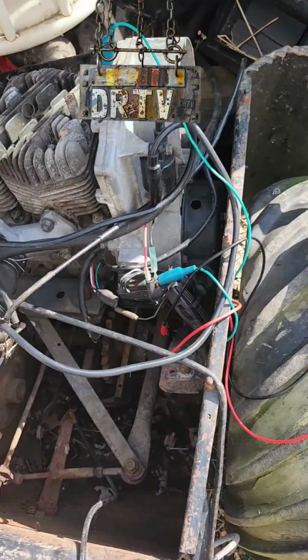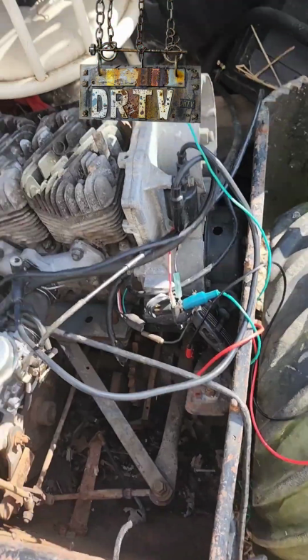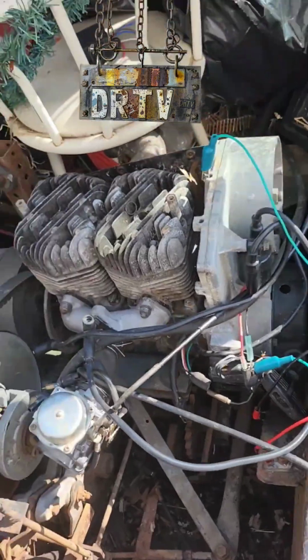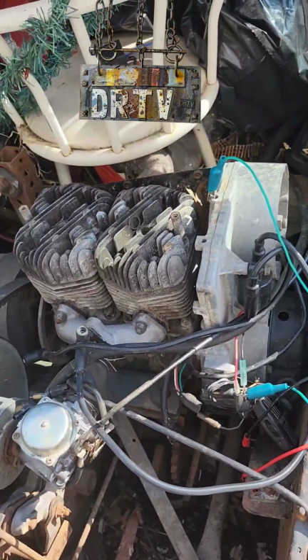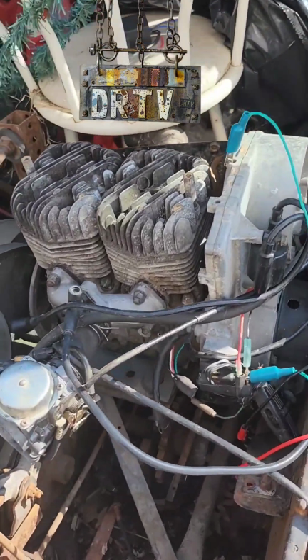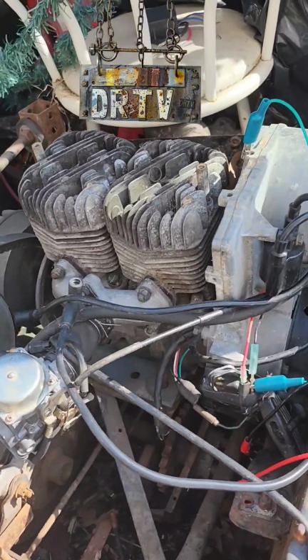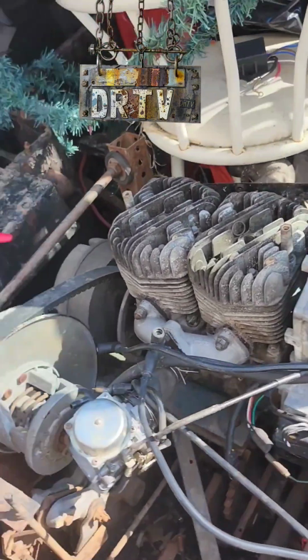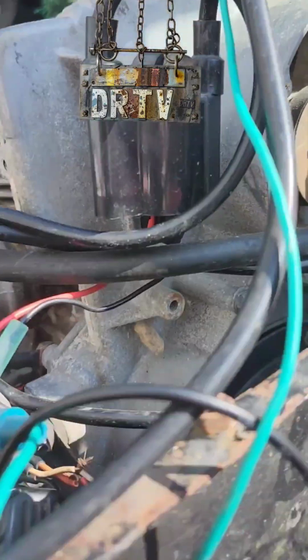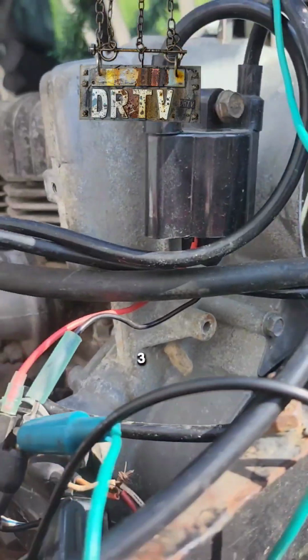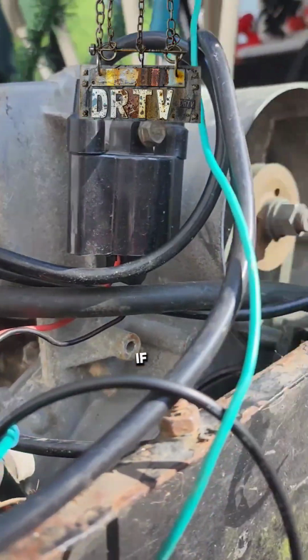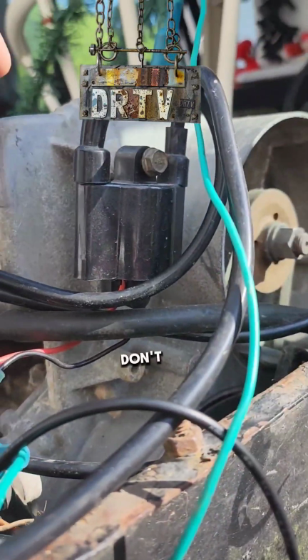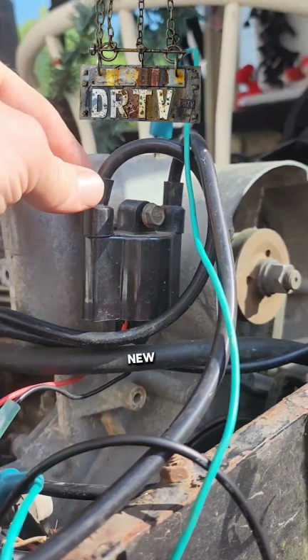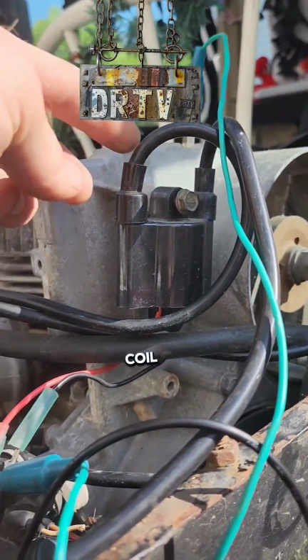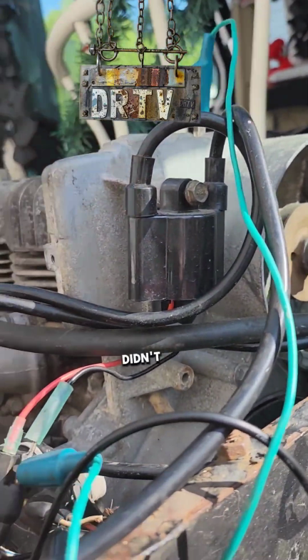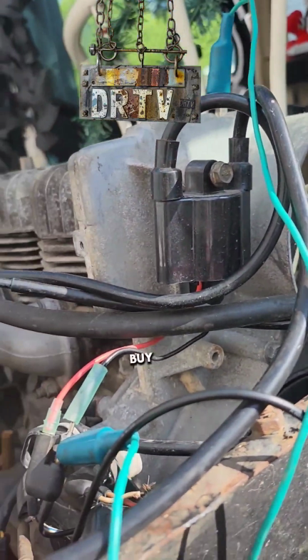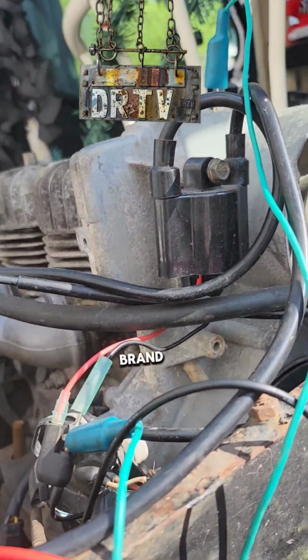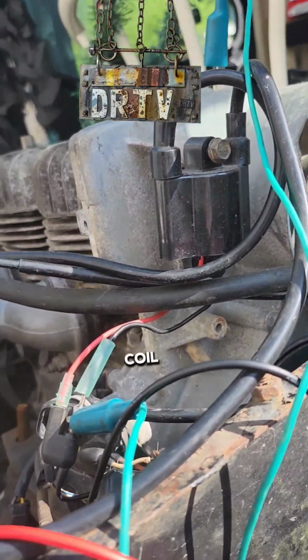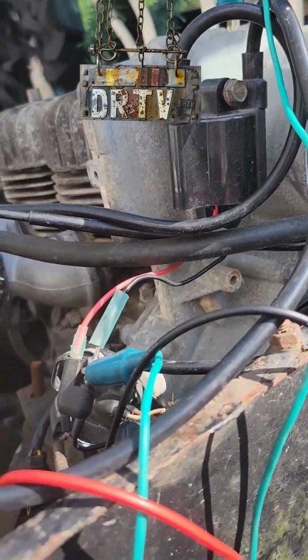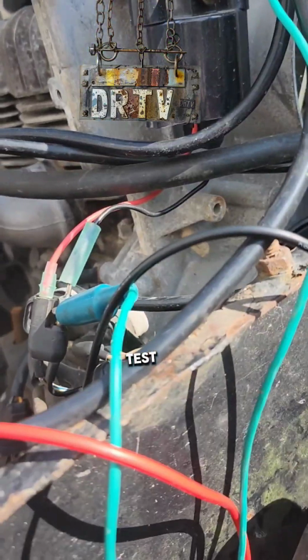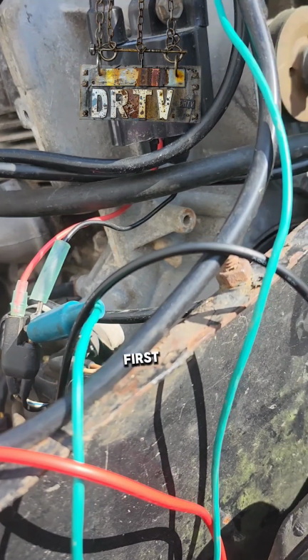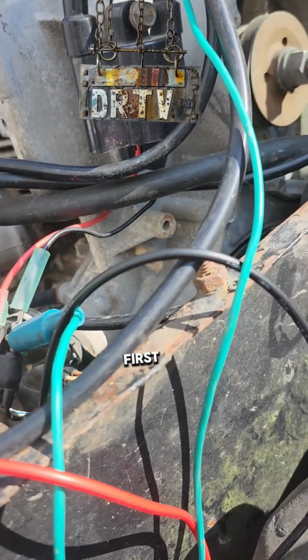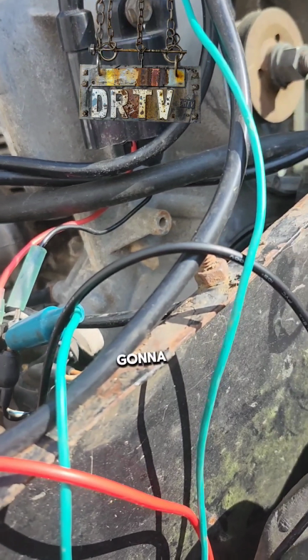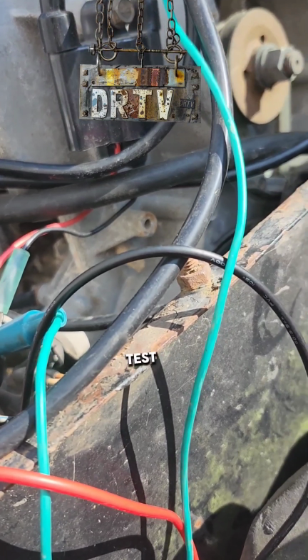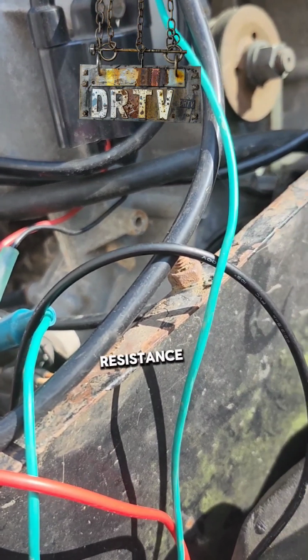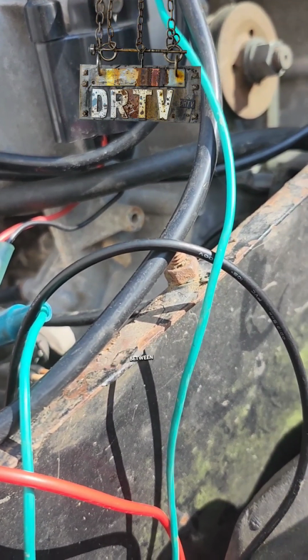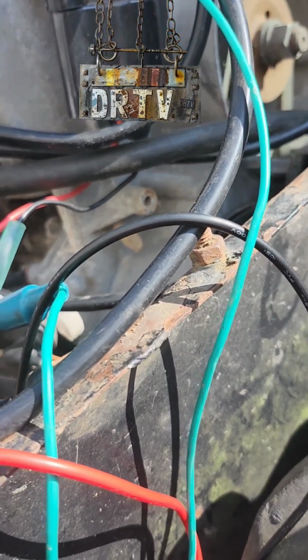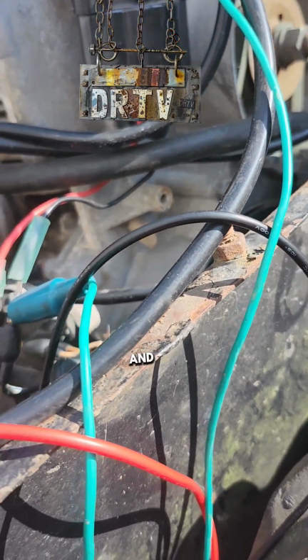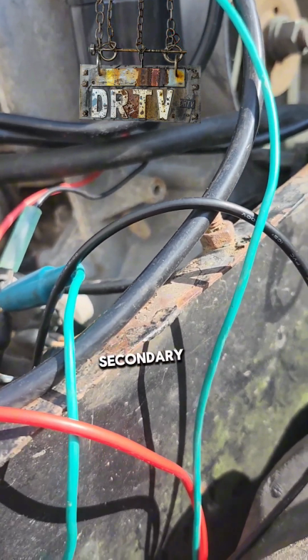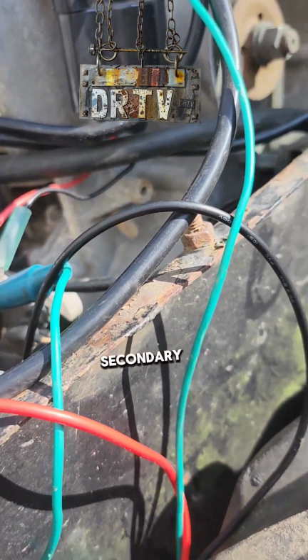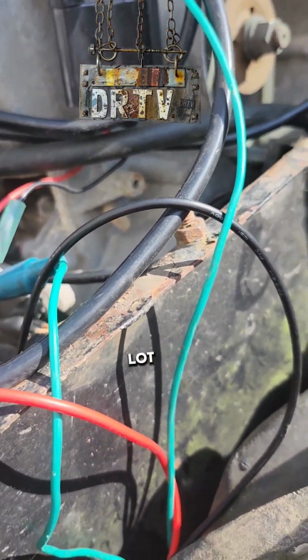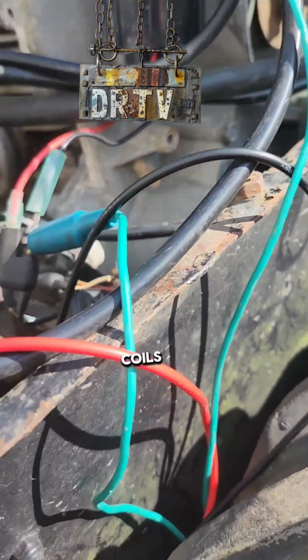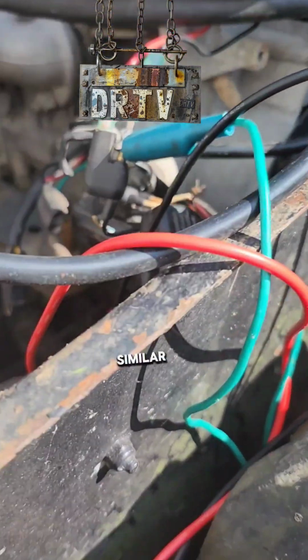There are two — or three — tests you want to perform on this engine. If you don't have a new coil, if you didn't just buy a brand new coil, test that first. You're going to want to test the resistance between the primary and secondary. A lot of the coils are similar.